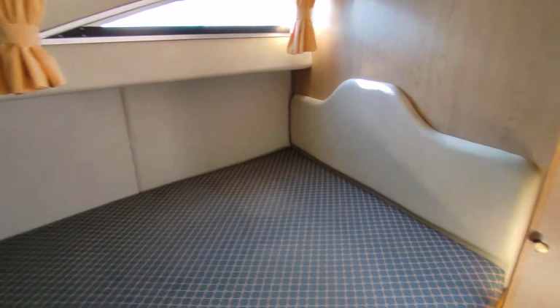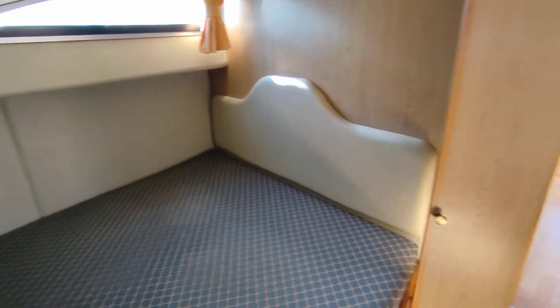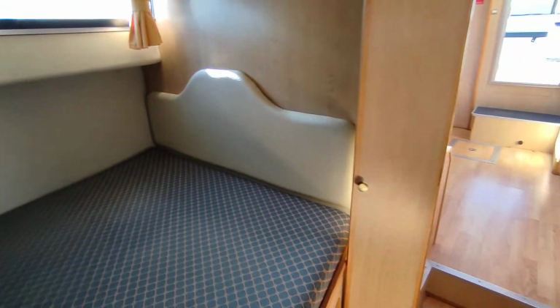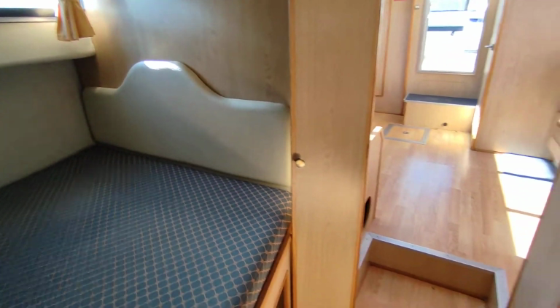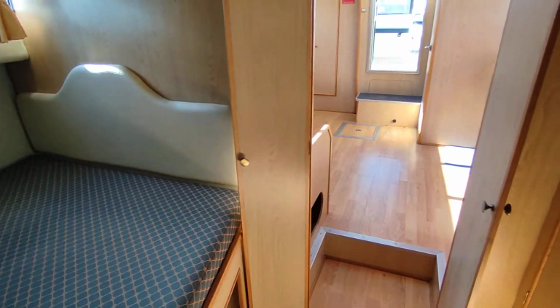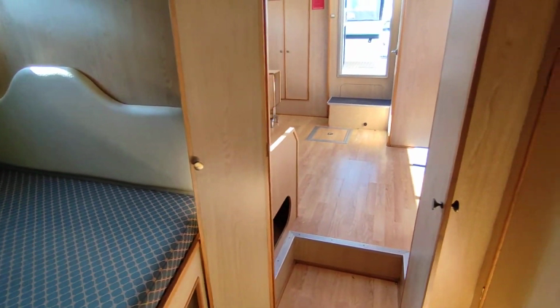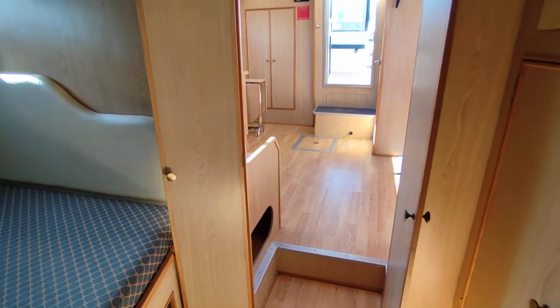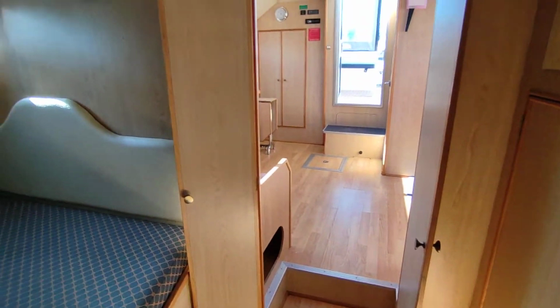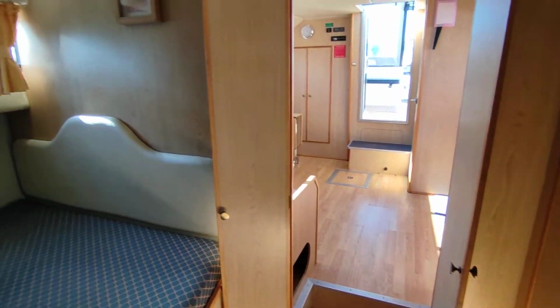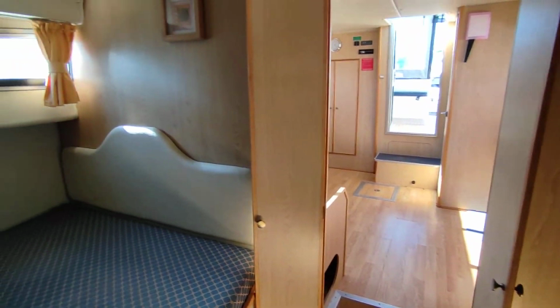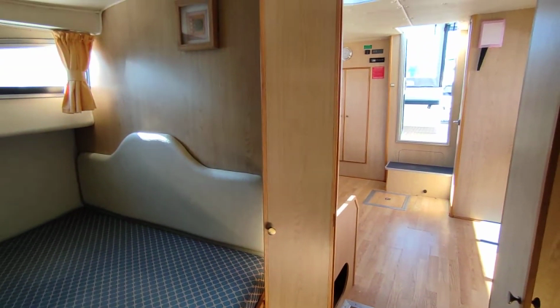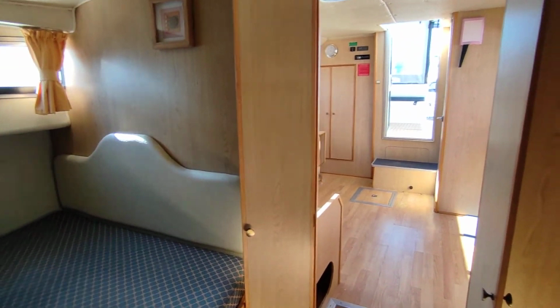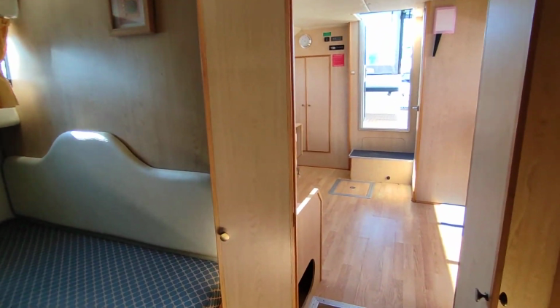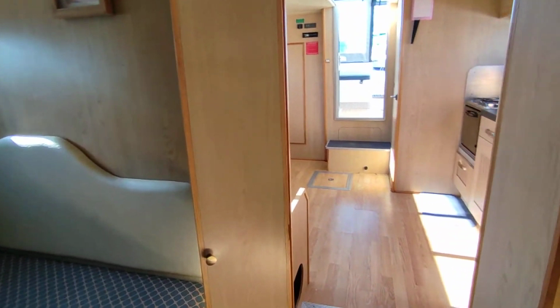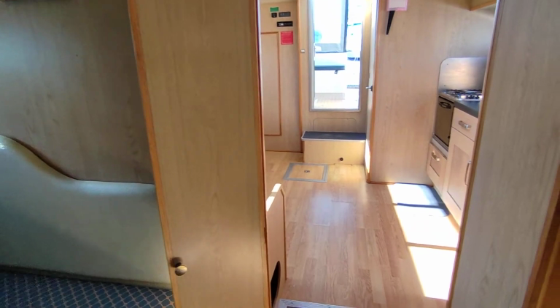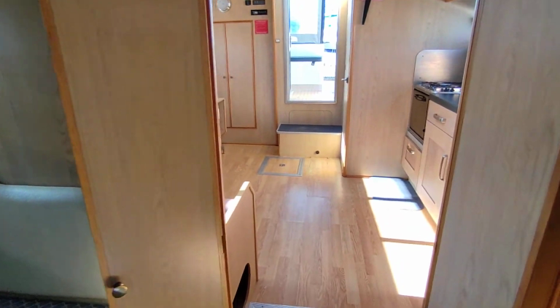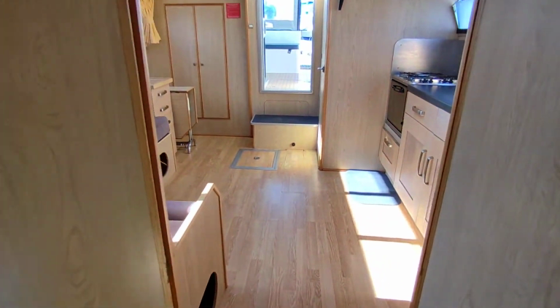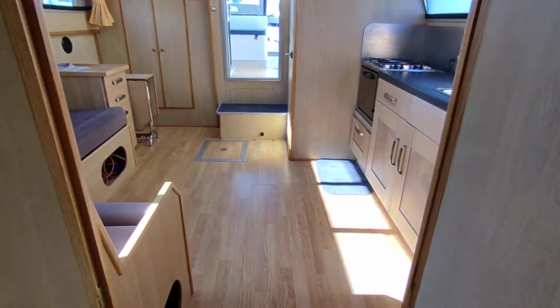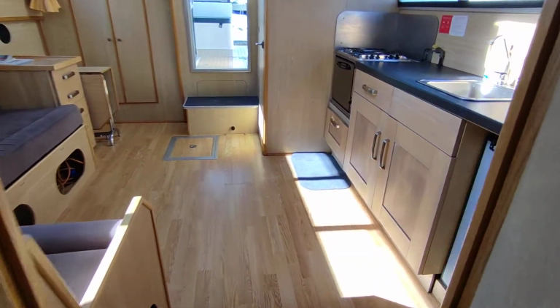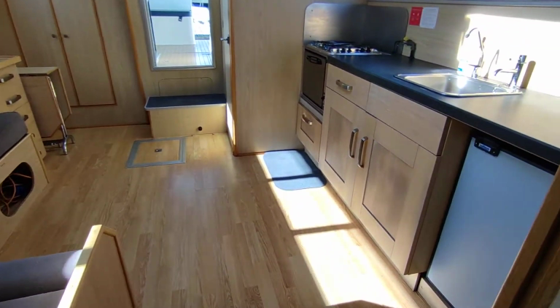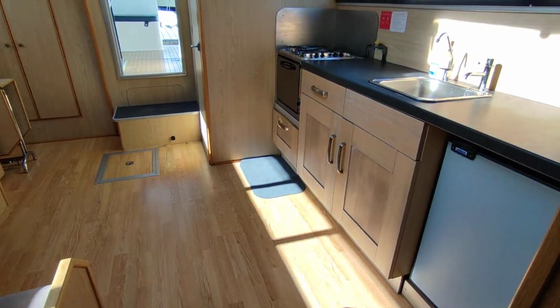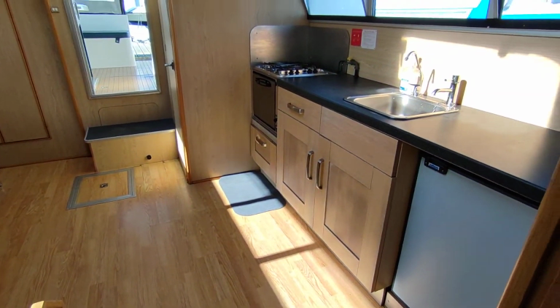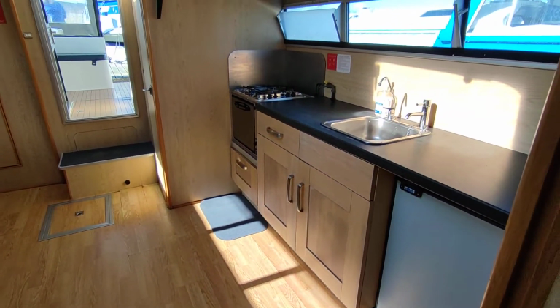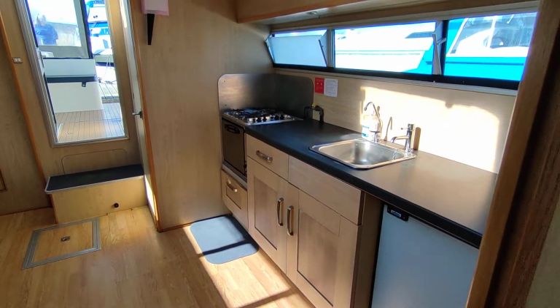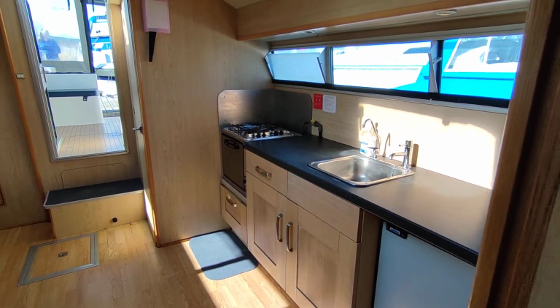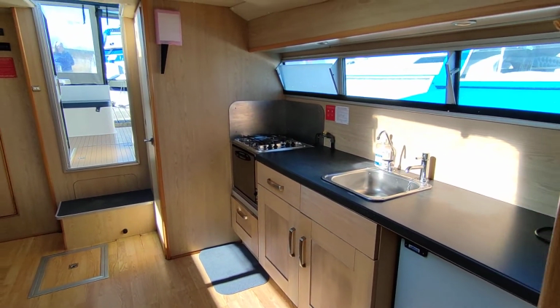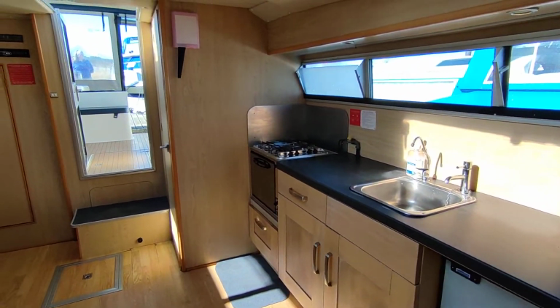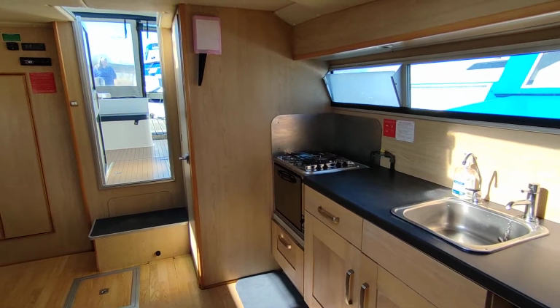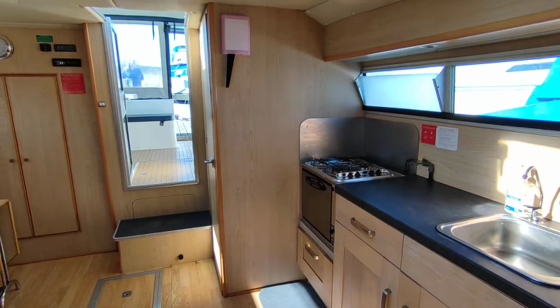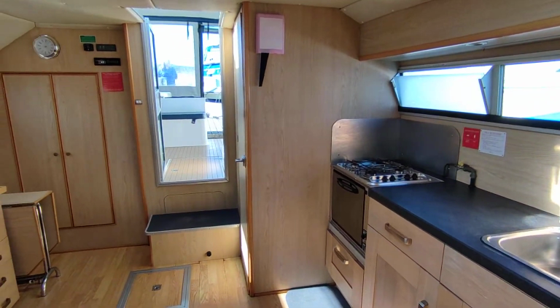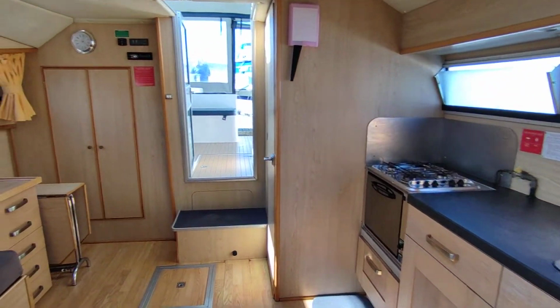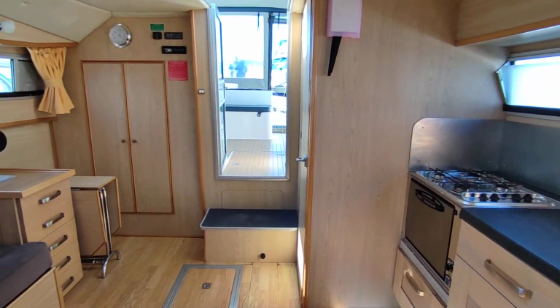The boat does not smell damp or feel damp. The headliners could do with a clean, but other than that, a very, very tidy example of the very flexible and popular Faircraft 33 aft cockpit.